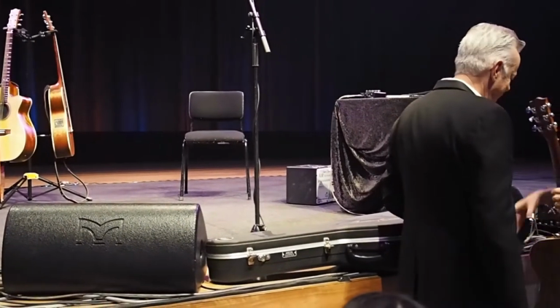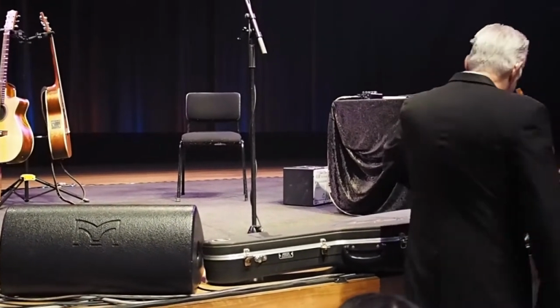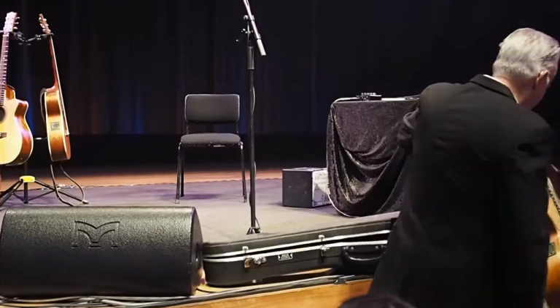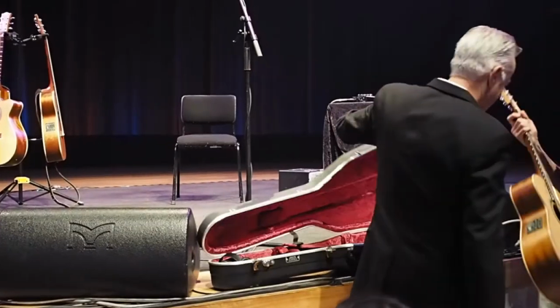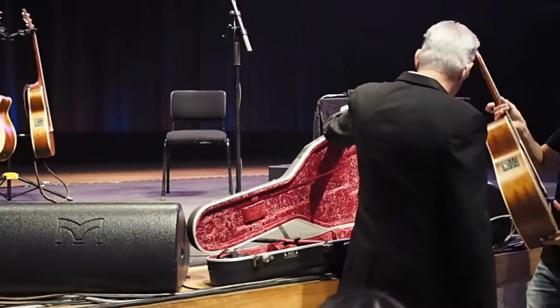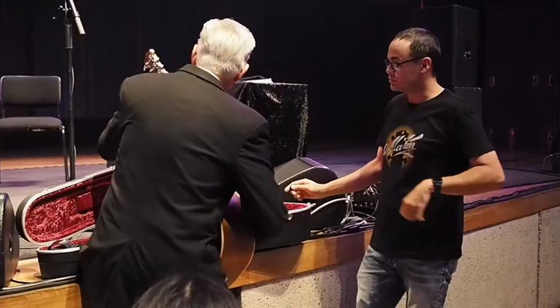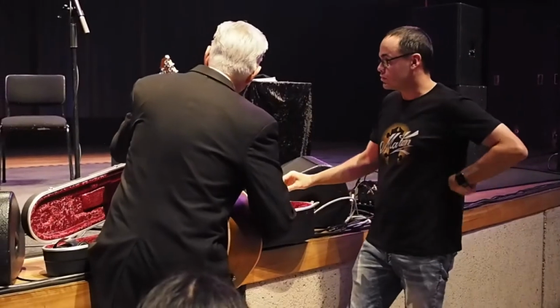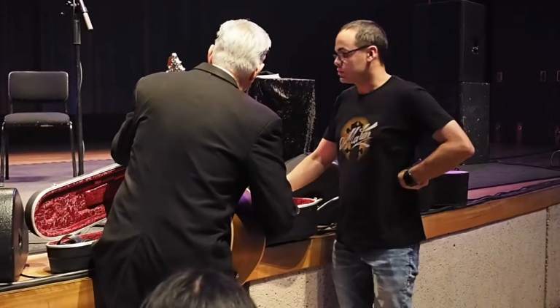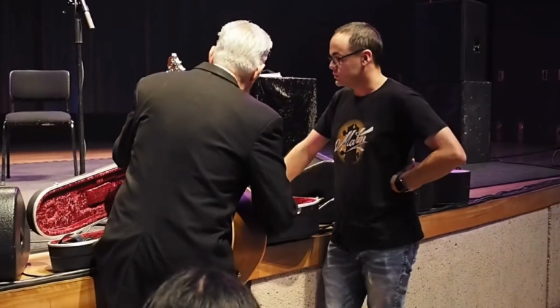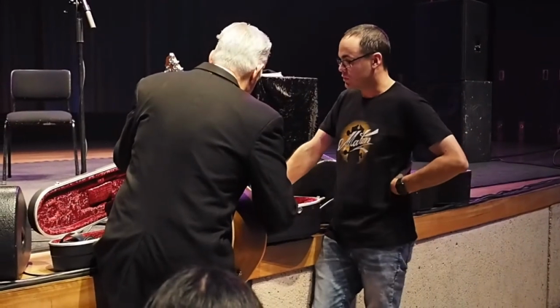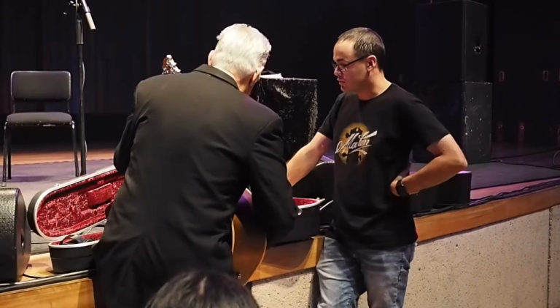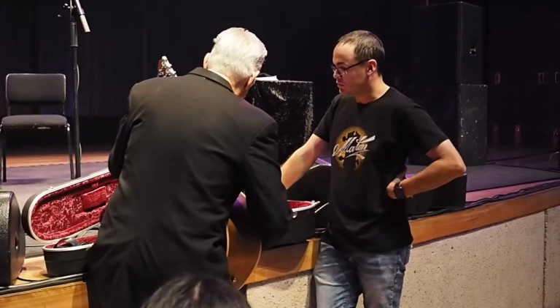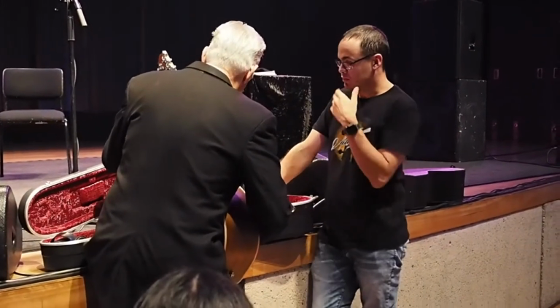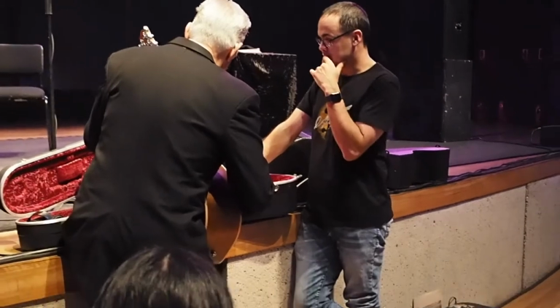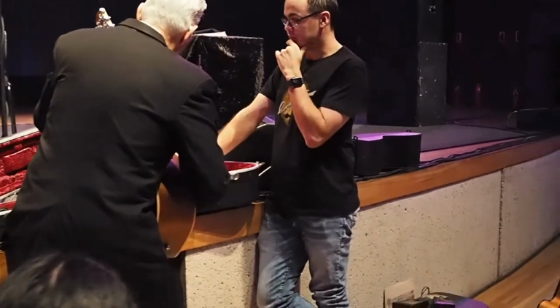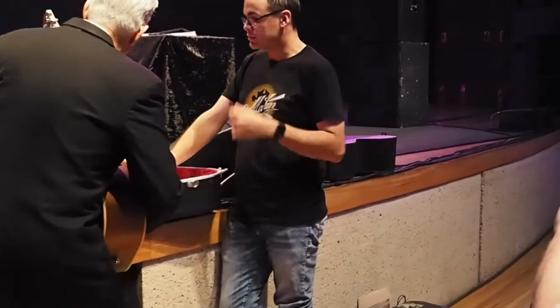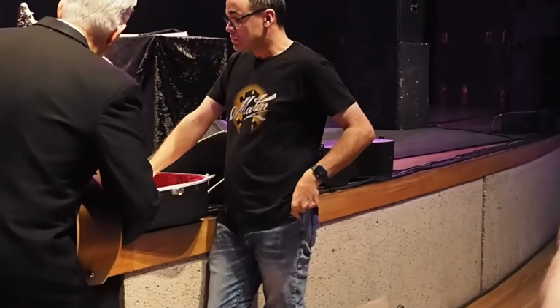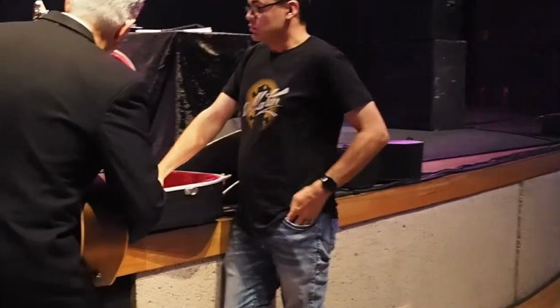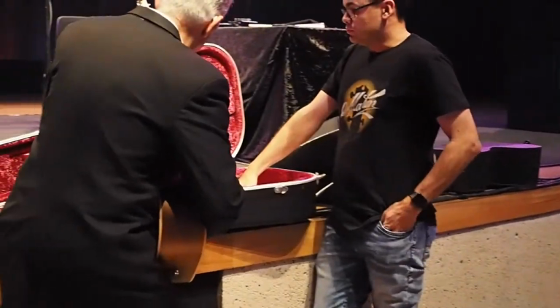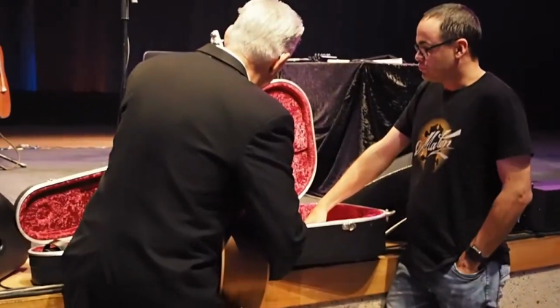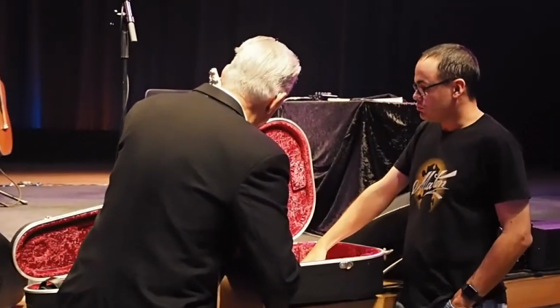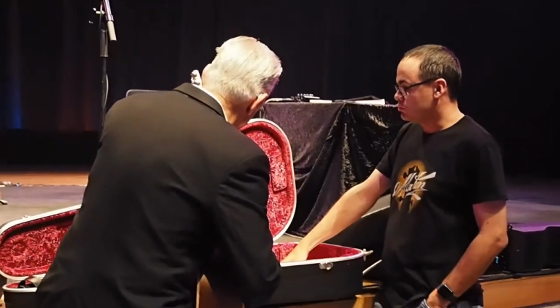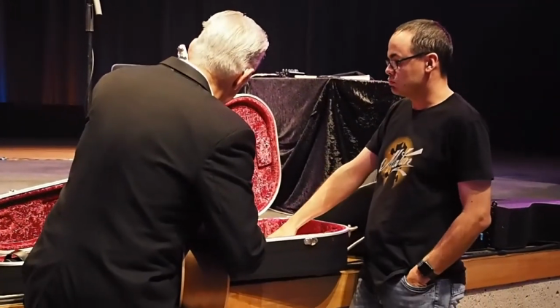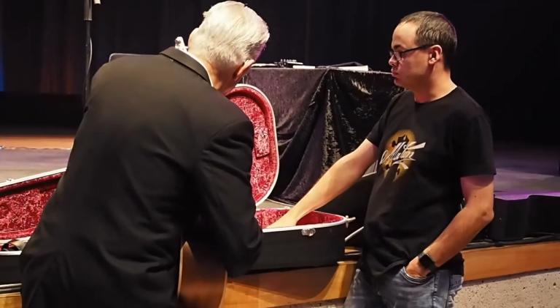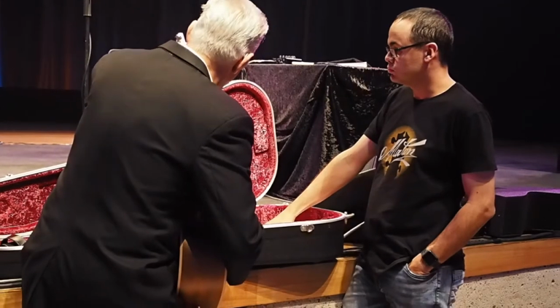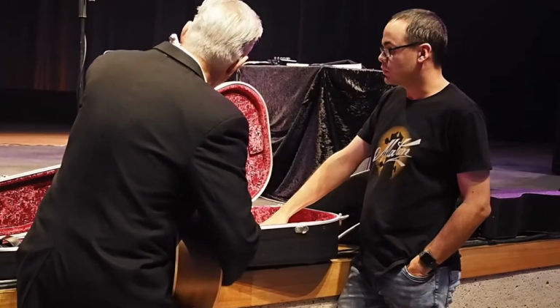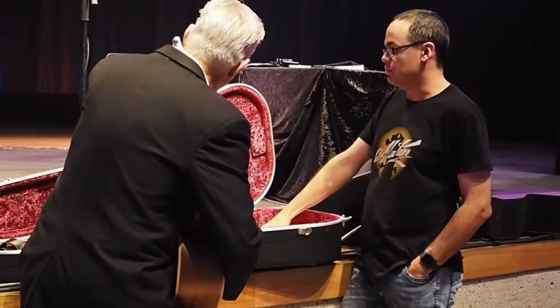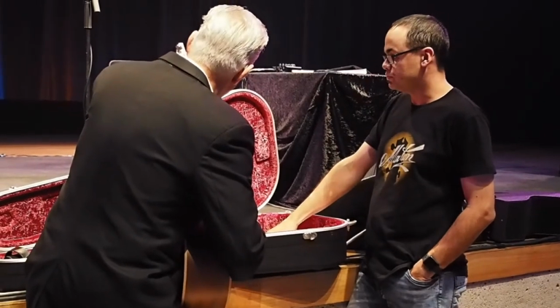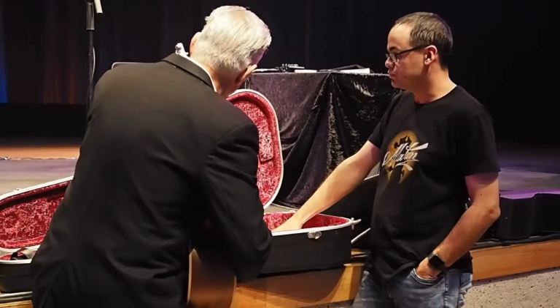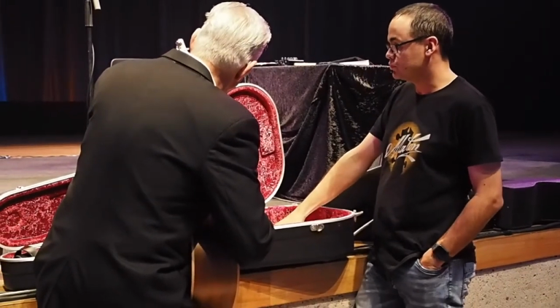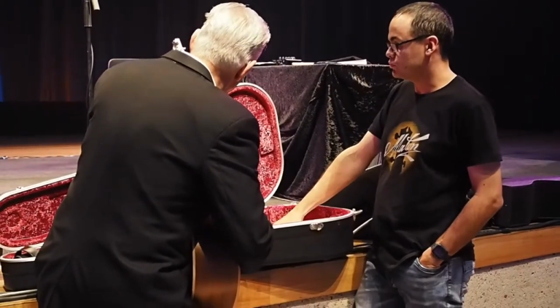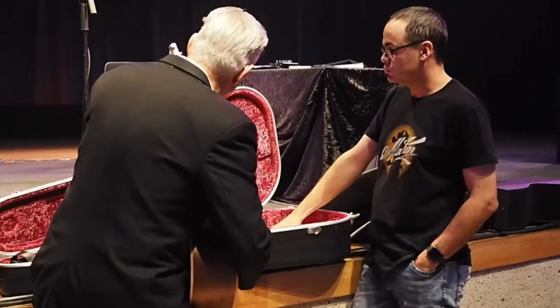Oh, this is Michael. Thank you, sir. Yeah, it's really nice. It's a nice slice. Yeah. Thanks for being back.